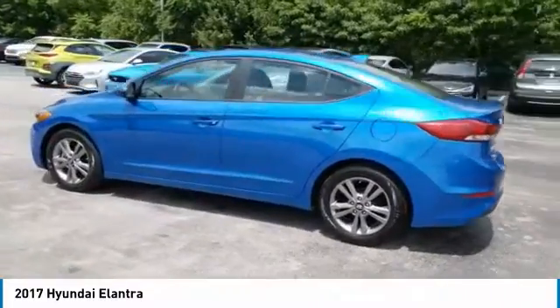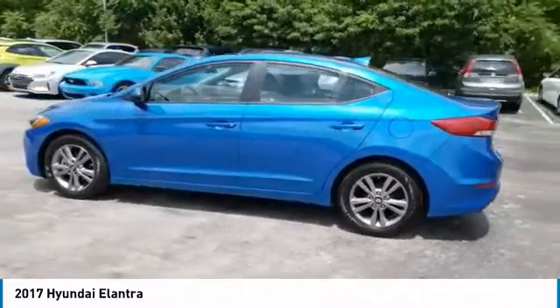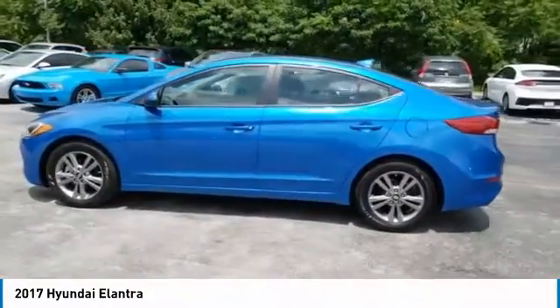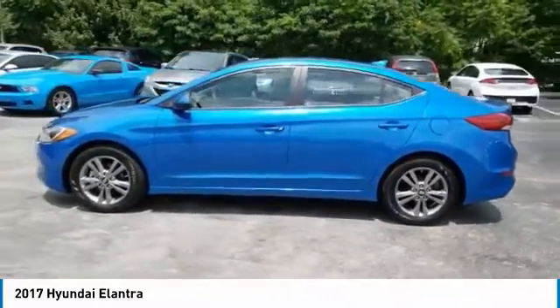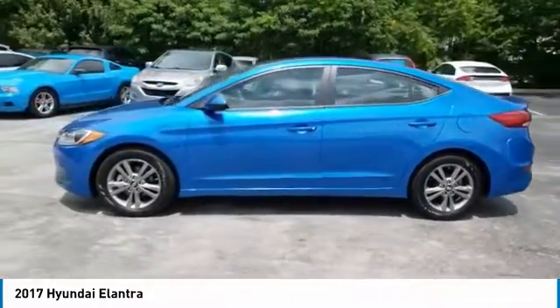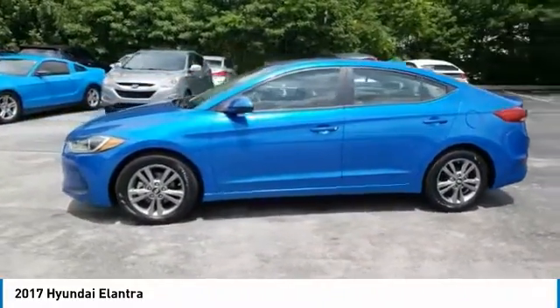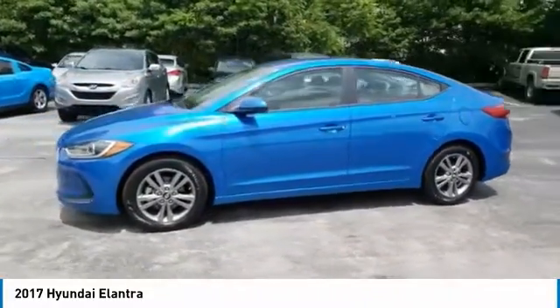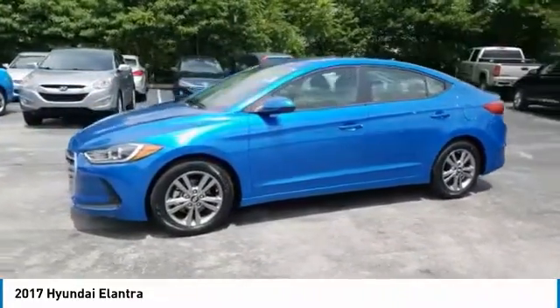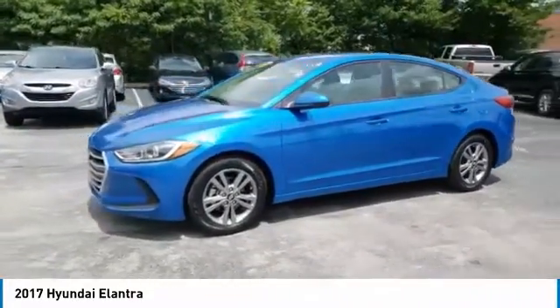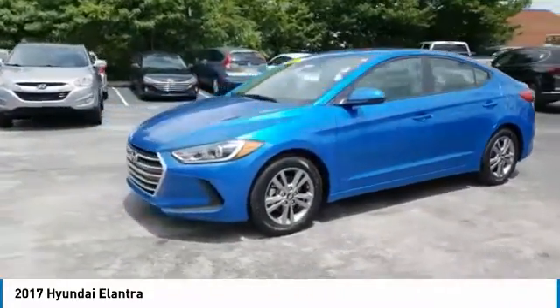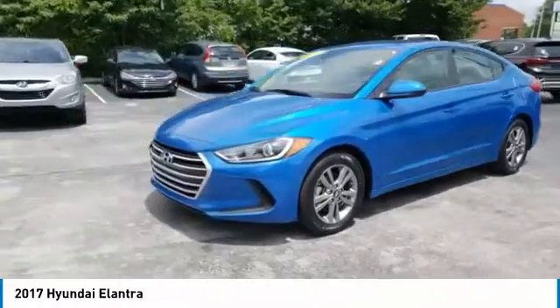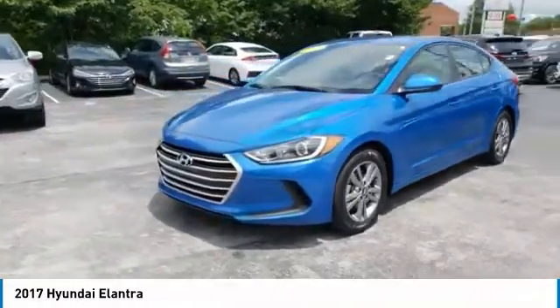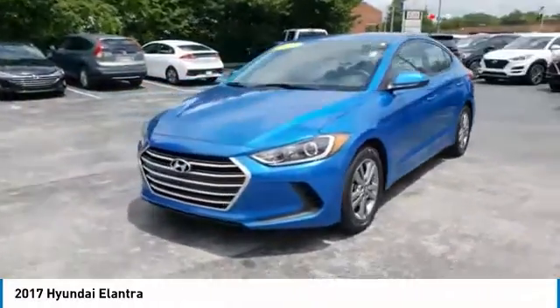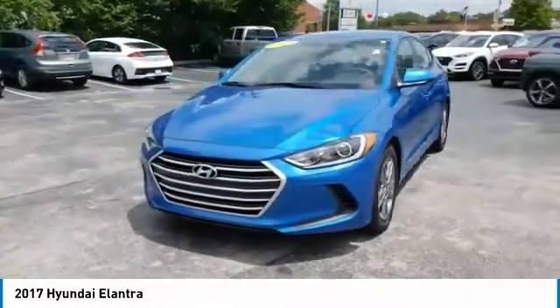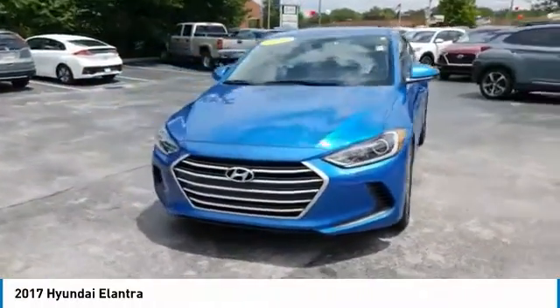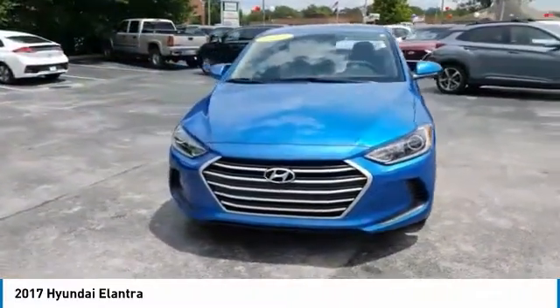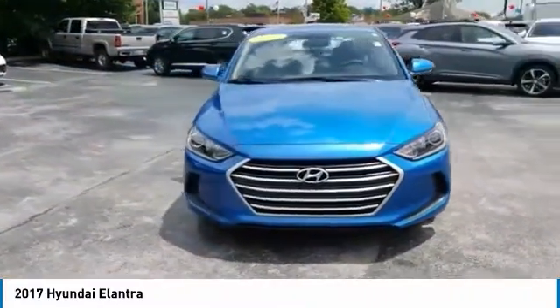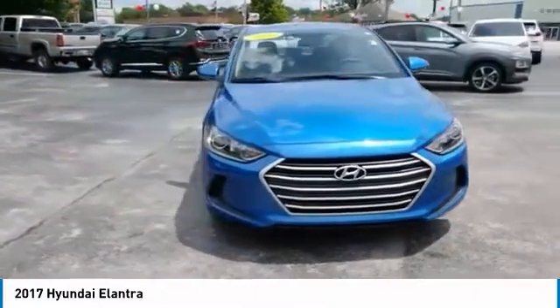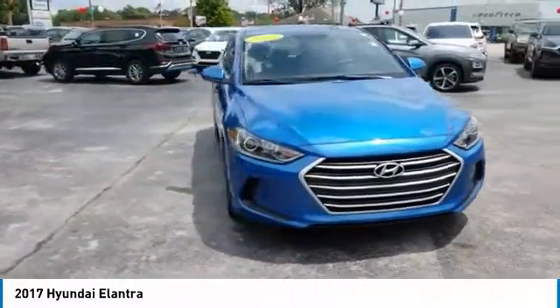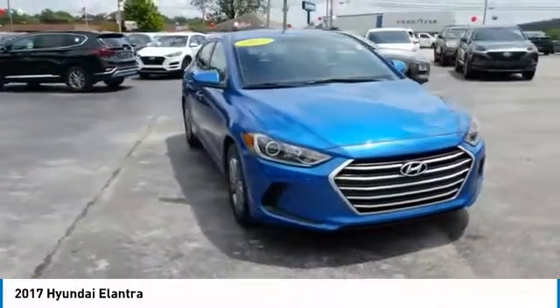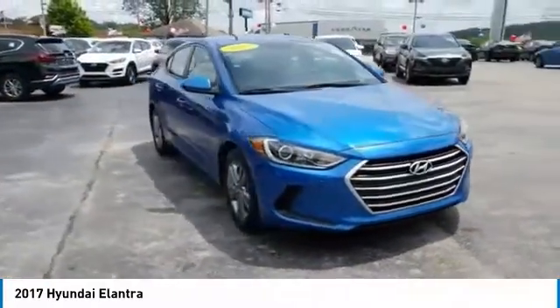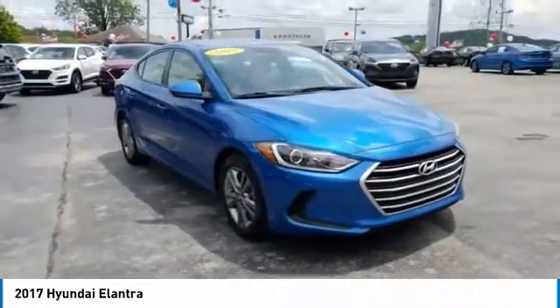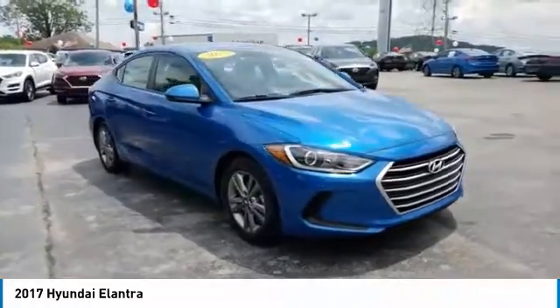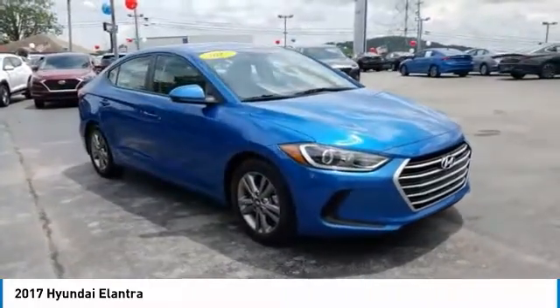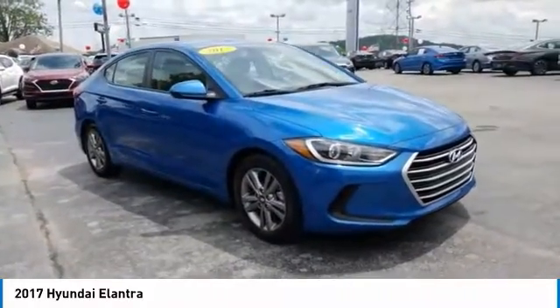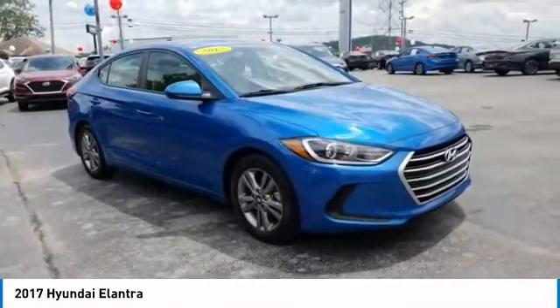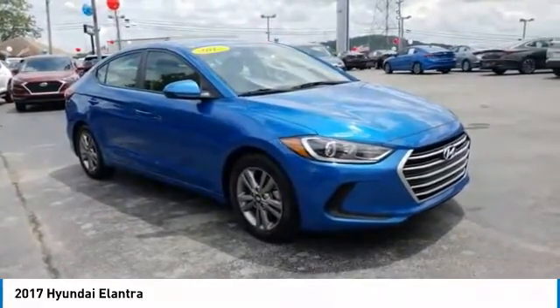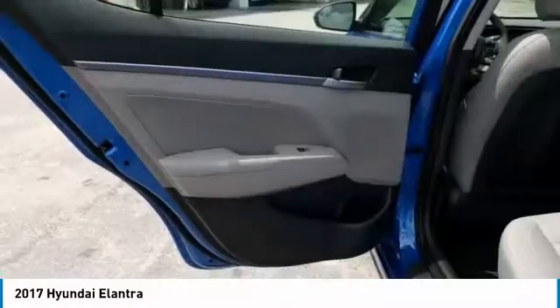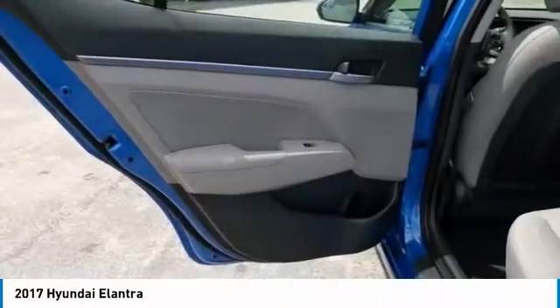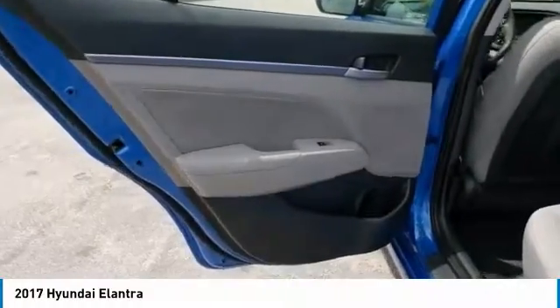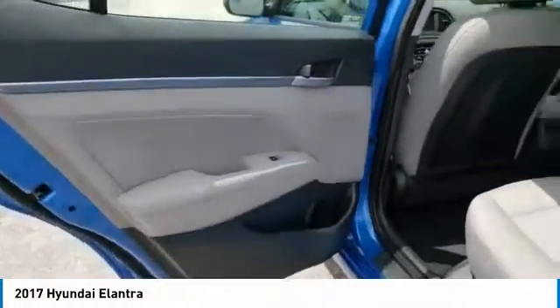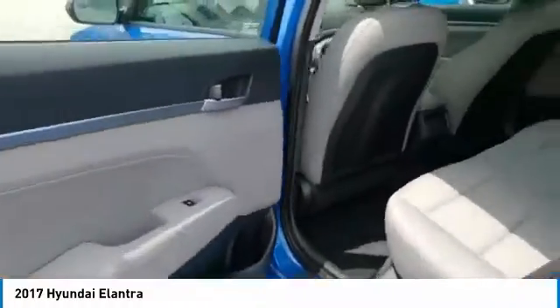Here are some of this vehicle's great options: traction control, daytime running lights, remote keyless entry, wheel covers, FWD, mirror memory, remote trunk release, steel wheels, security system, and trip computer.